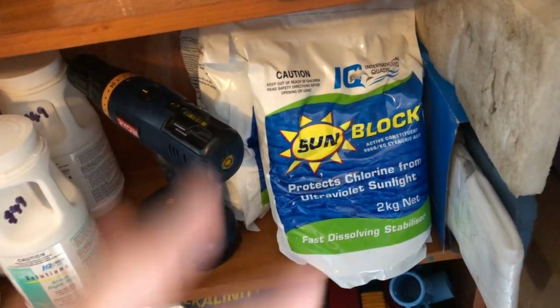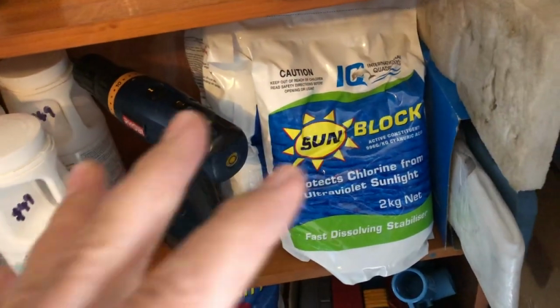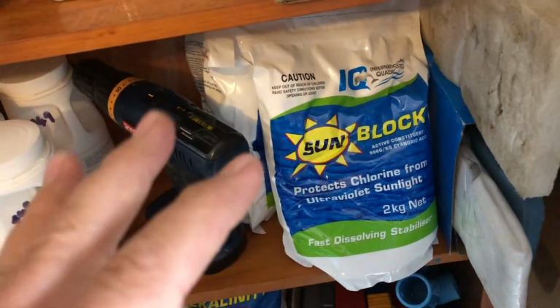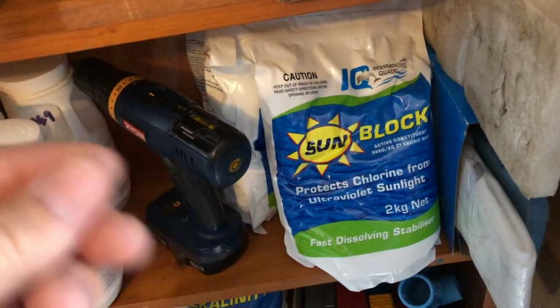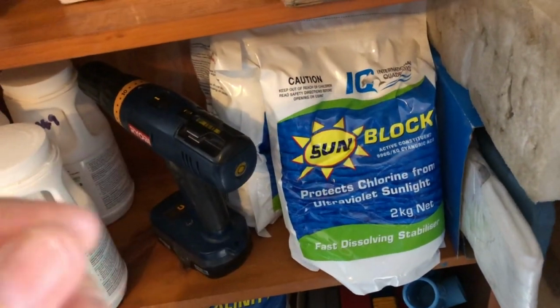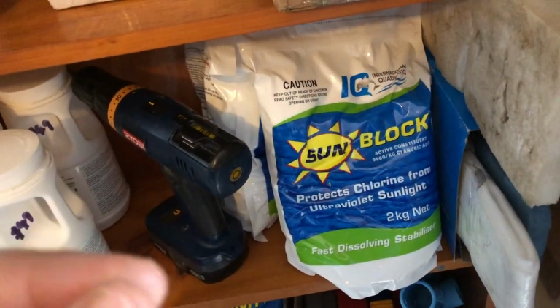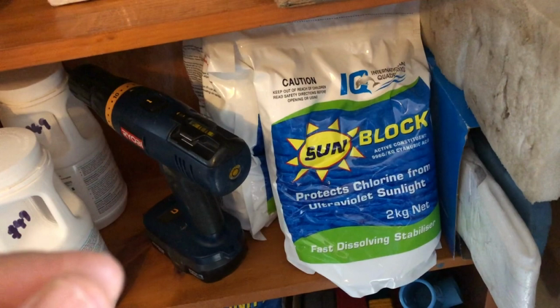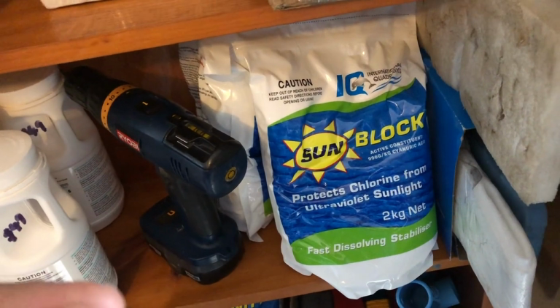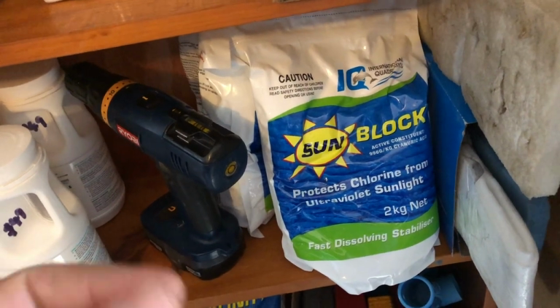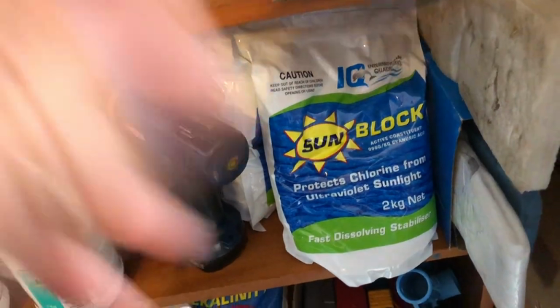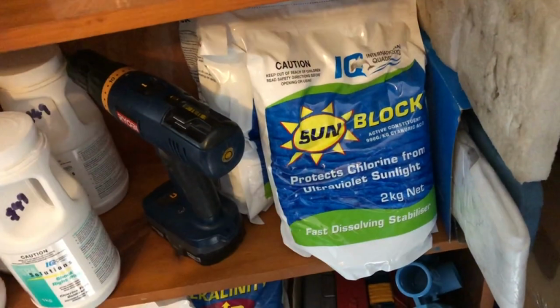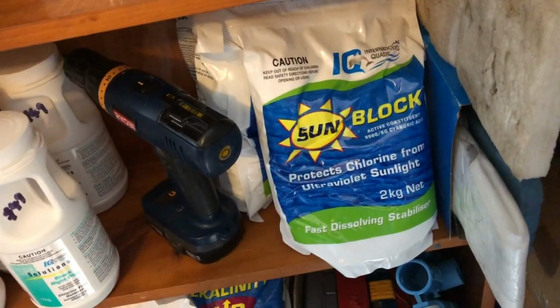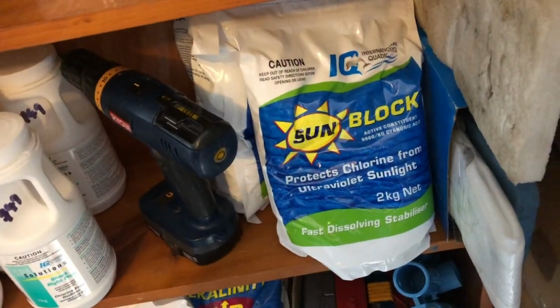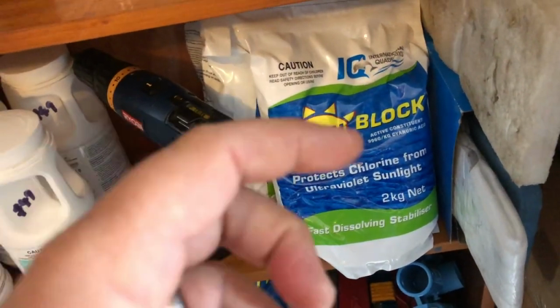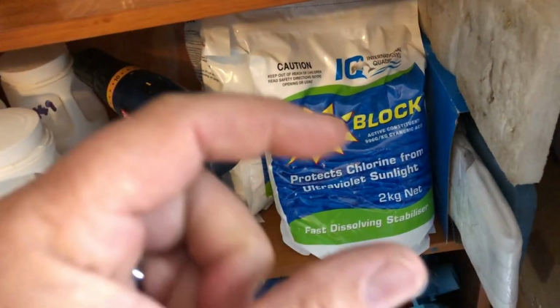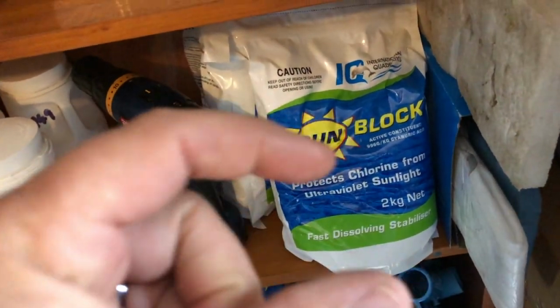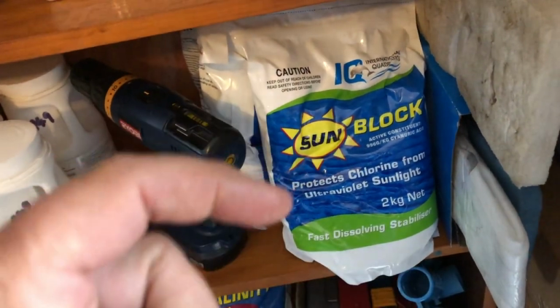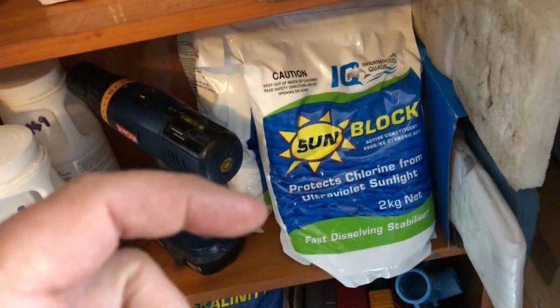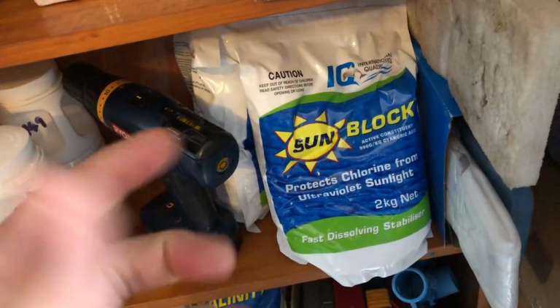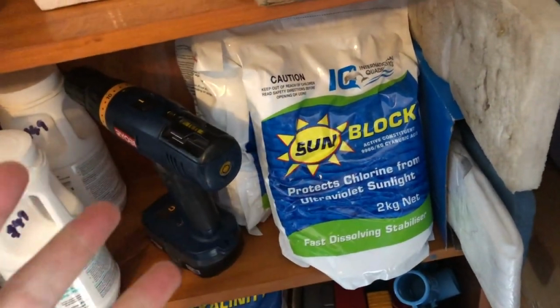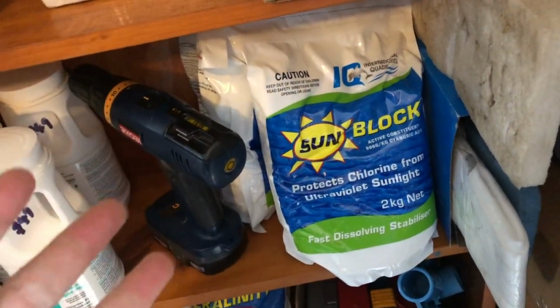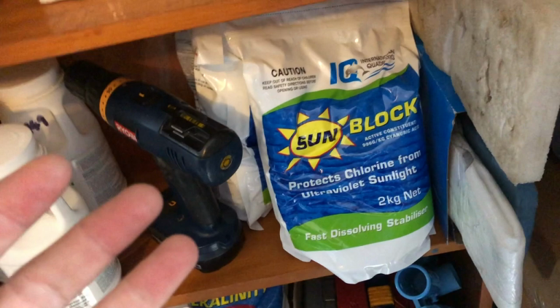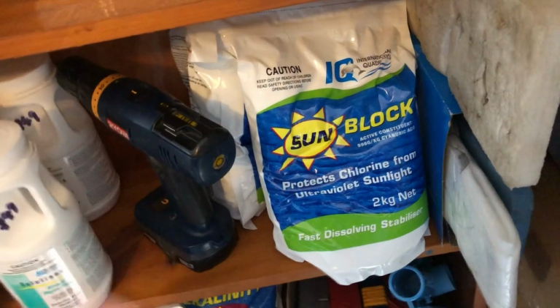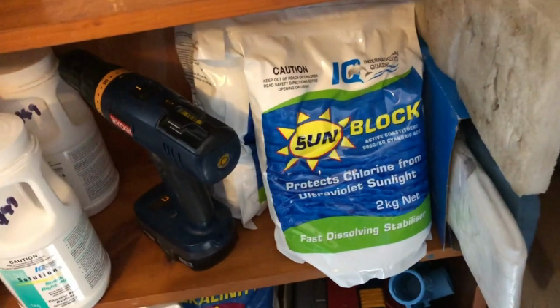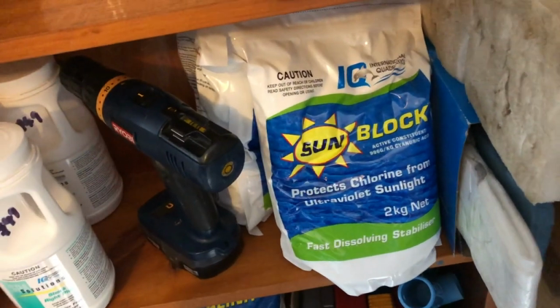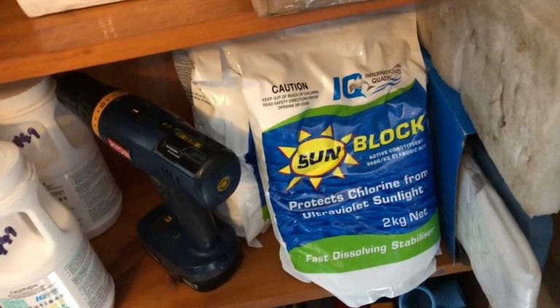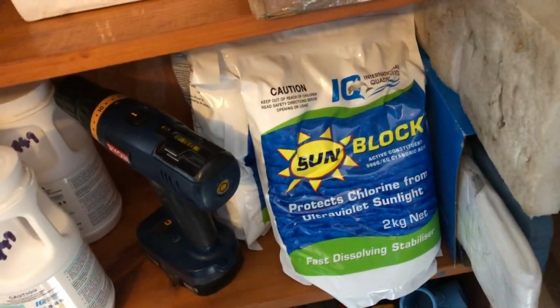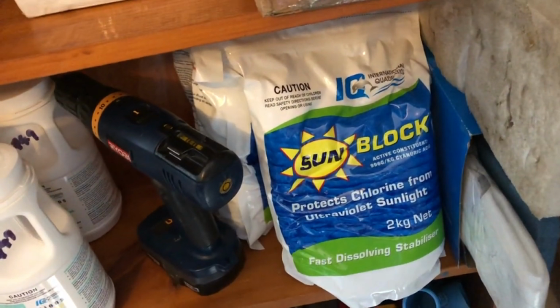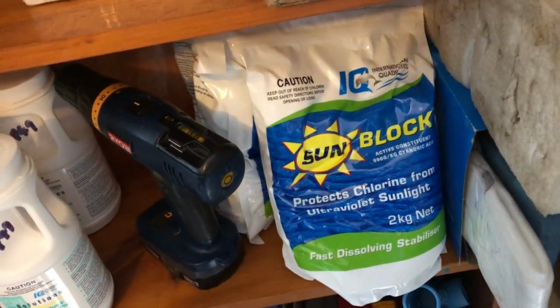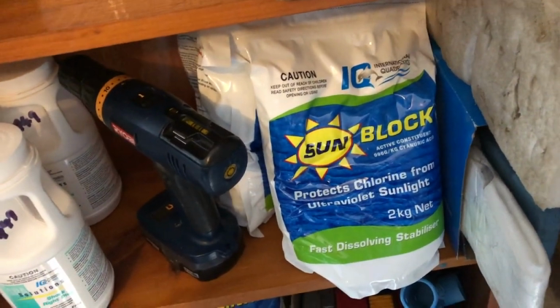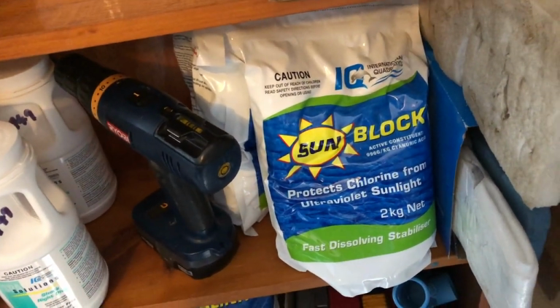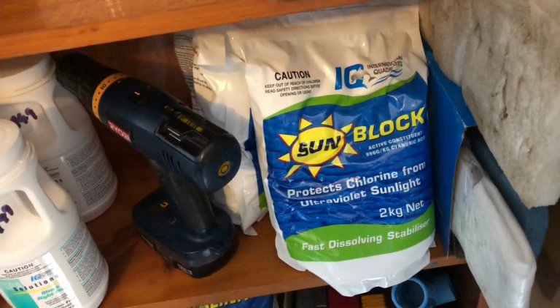So calhypo — pay a bit more for it, get a better brand, dissolve it in a bucket, and then that last little bit that won't dissolve? It won't dissolve. Chuck it out. Don't put it in your pool. It's only going to give you cloudy water.